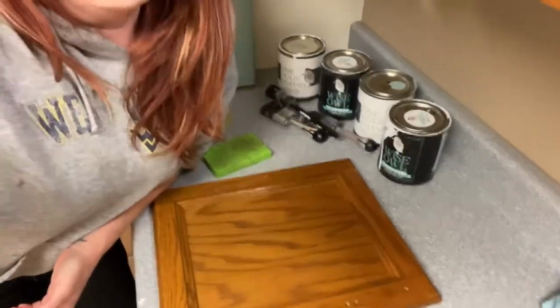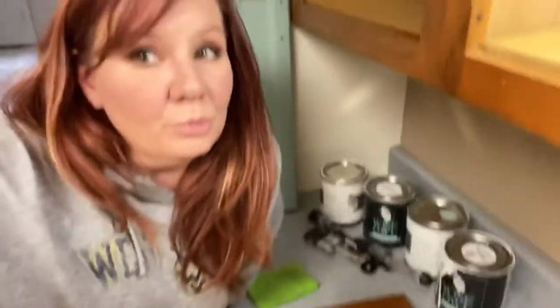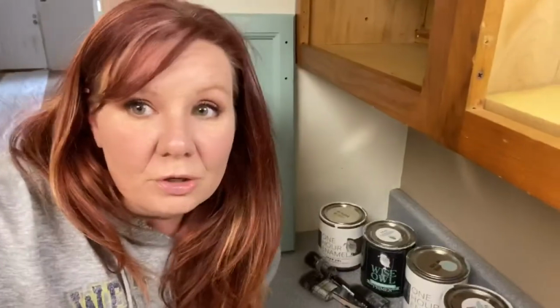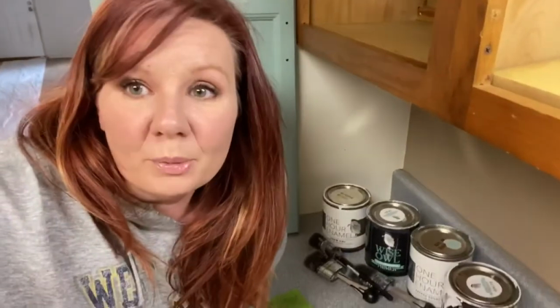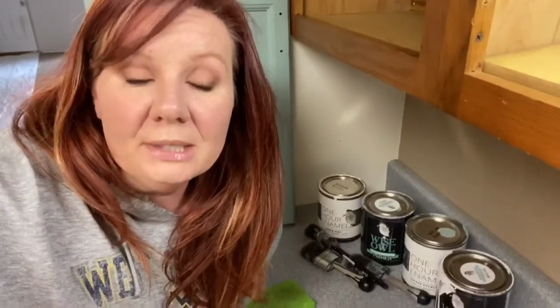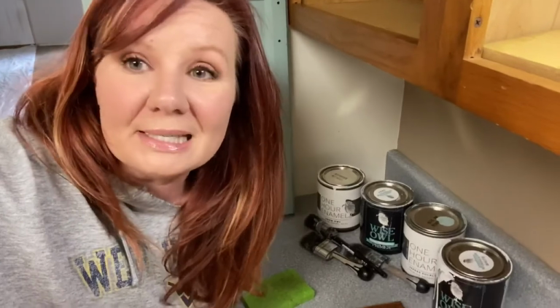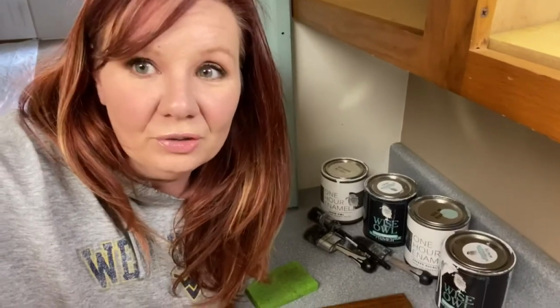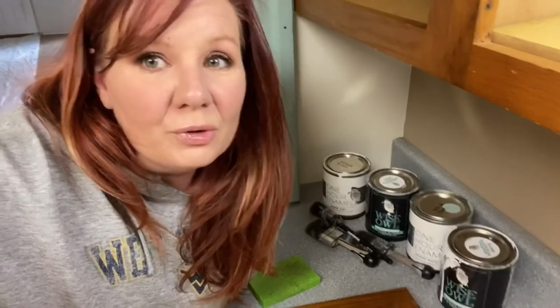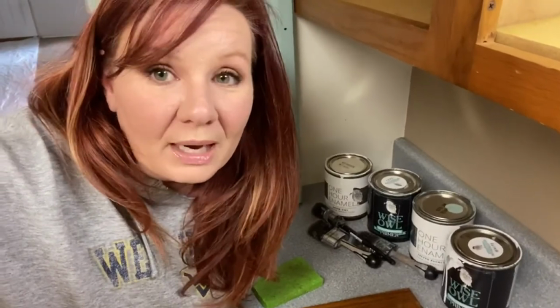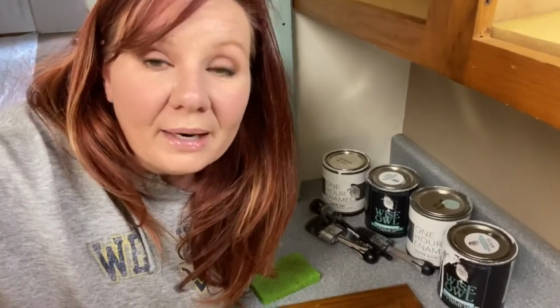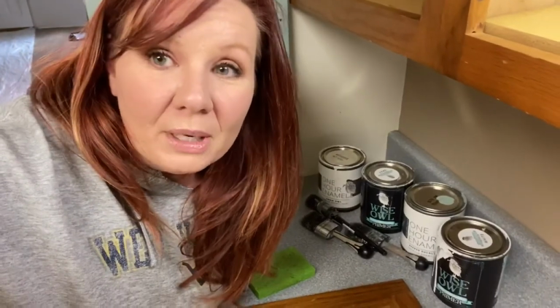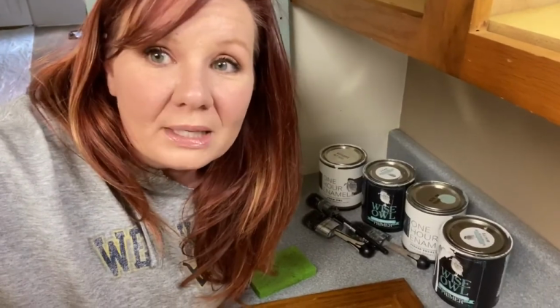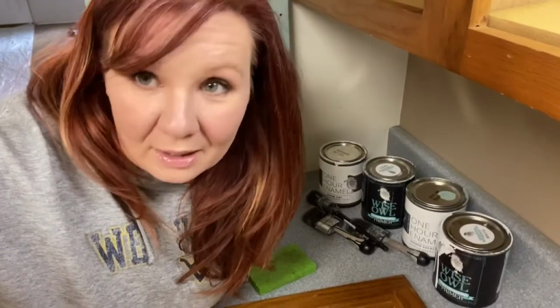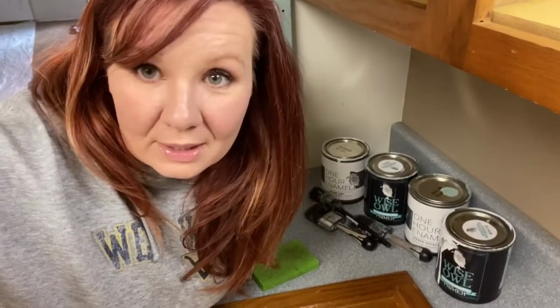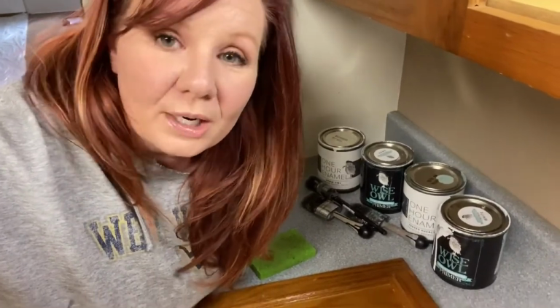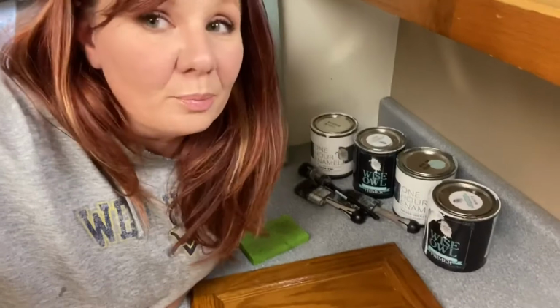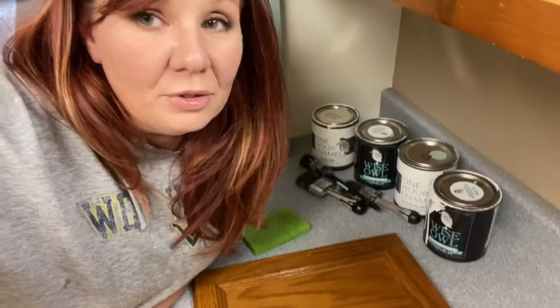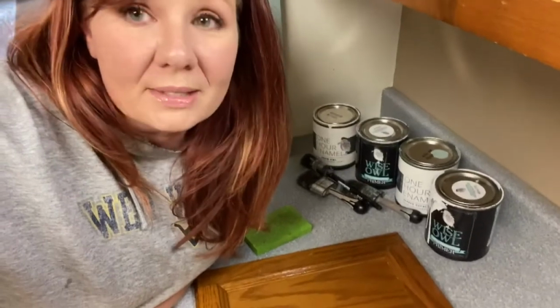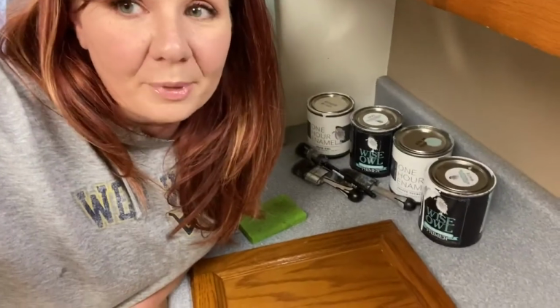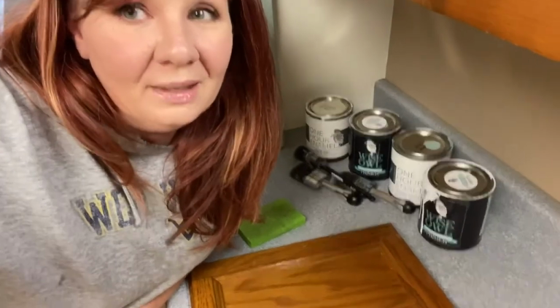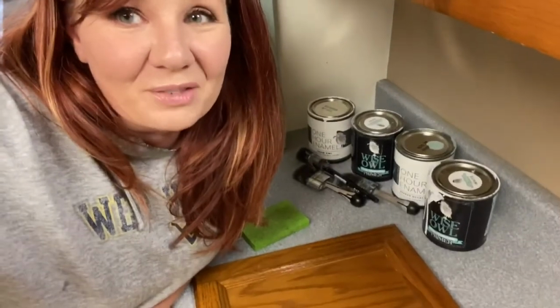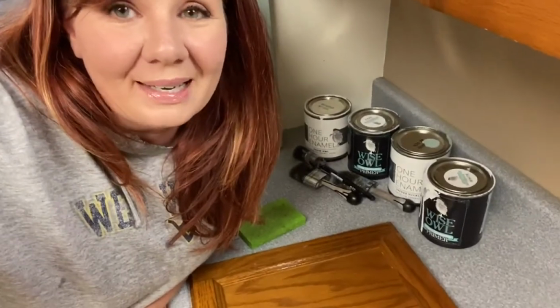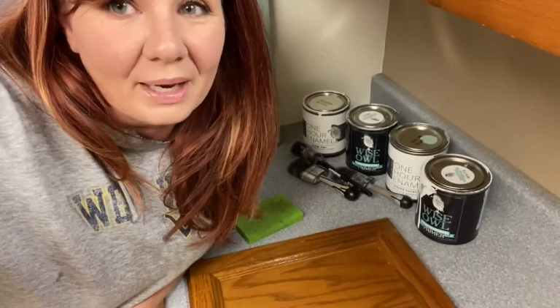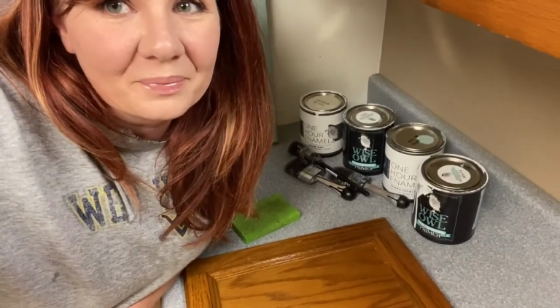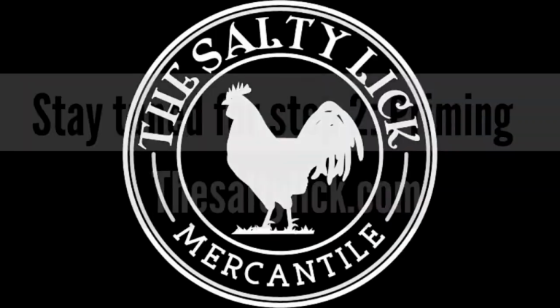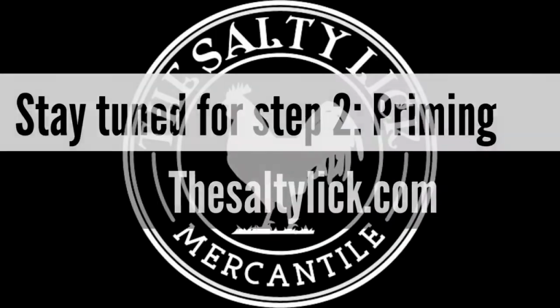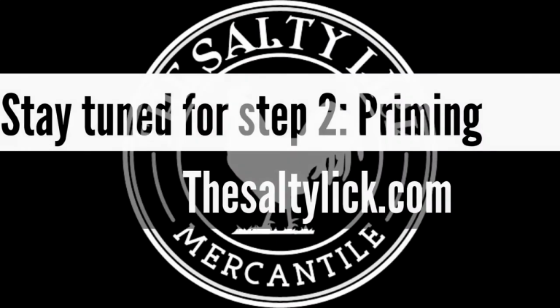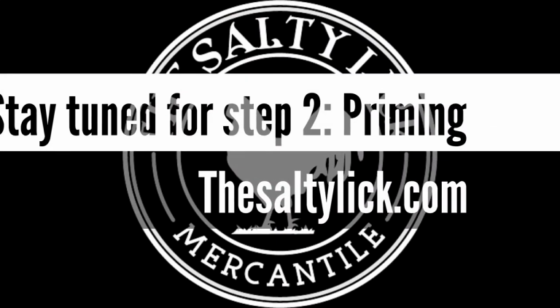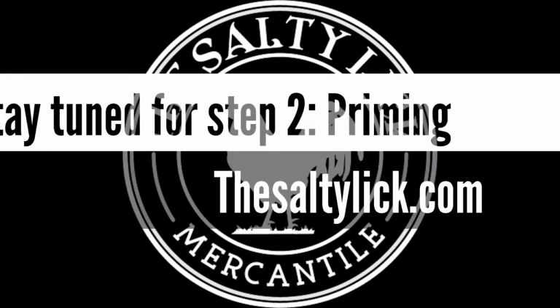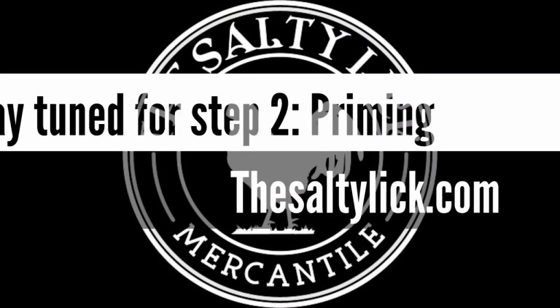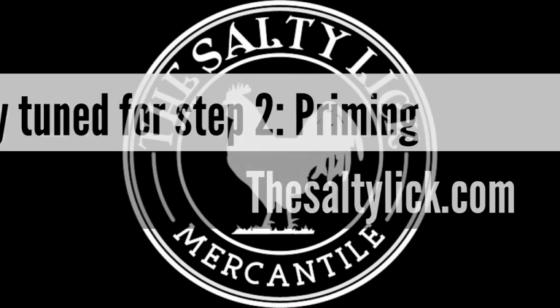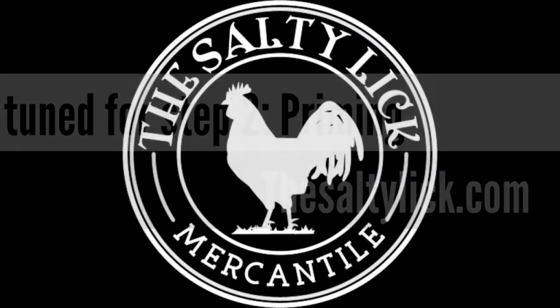Then we're going to move on to the primer portion, which is step two. So I hope you guys come back and join me for the second portion of this, where I show you how to prime using Wiseau primer. You guys have a great day and happy painting!